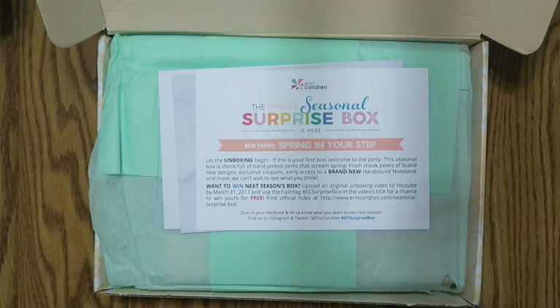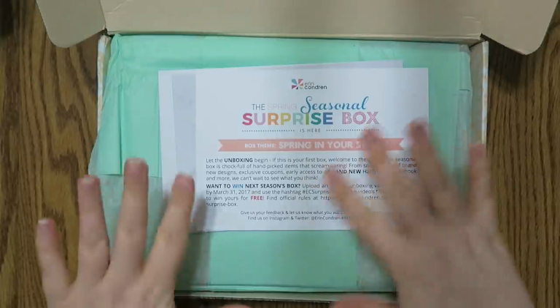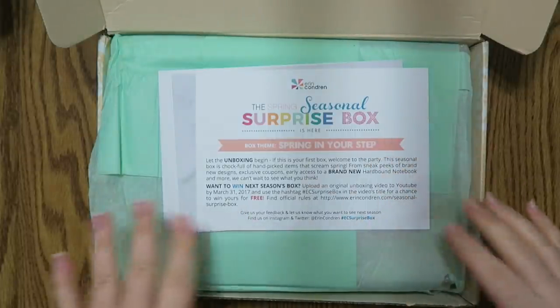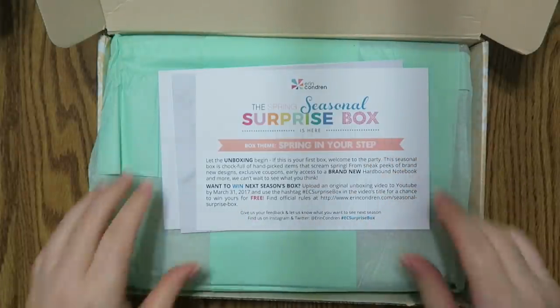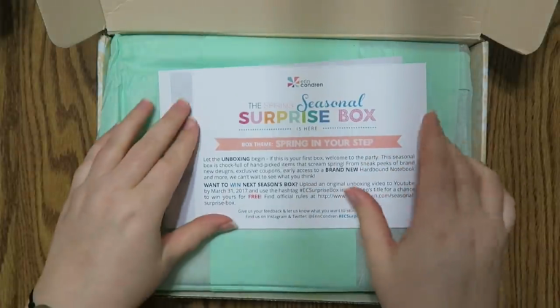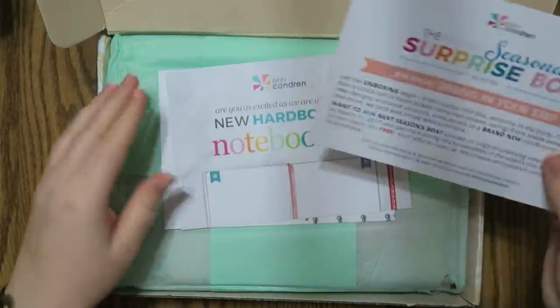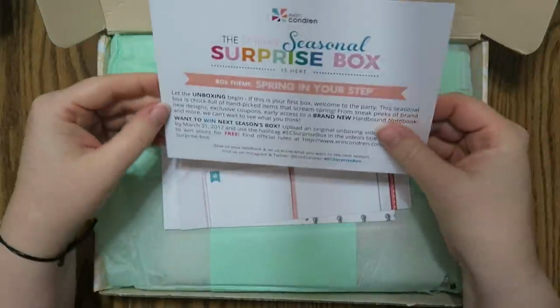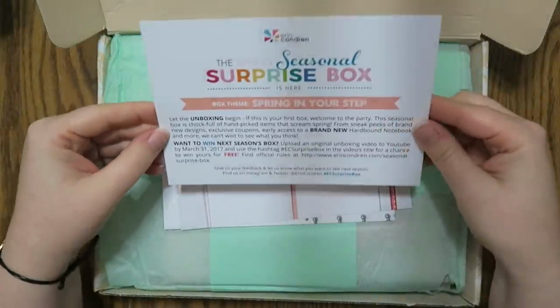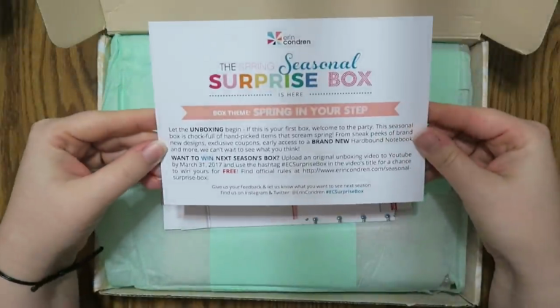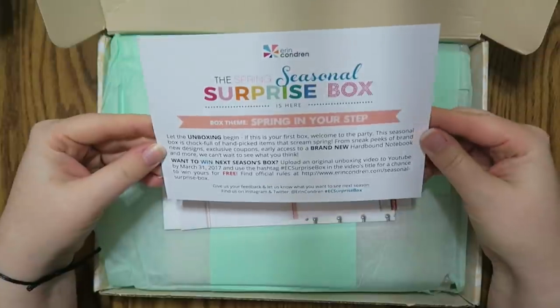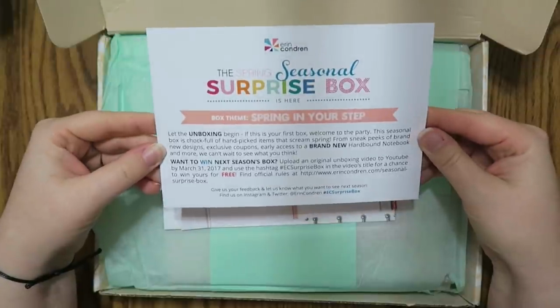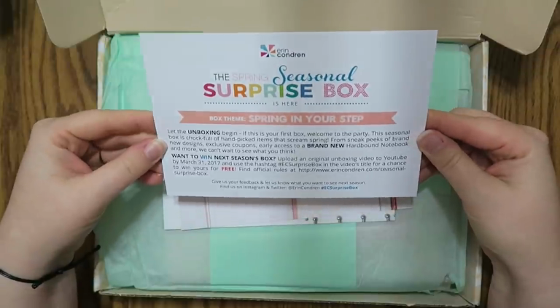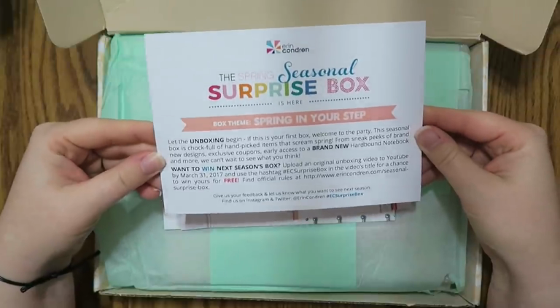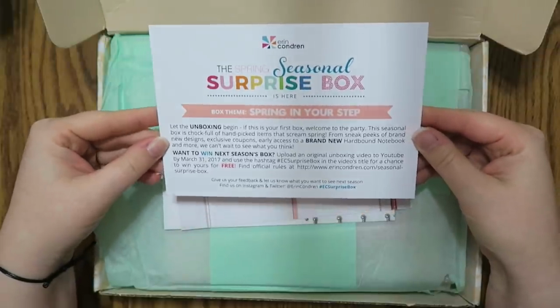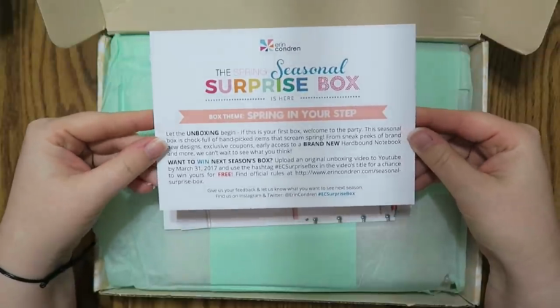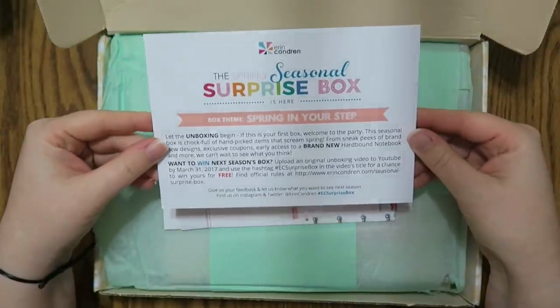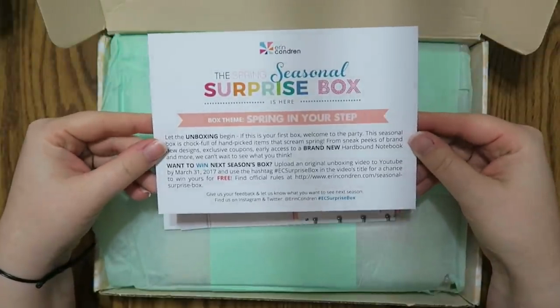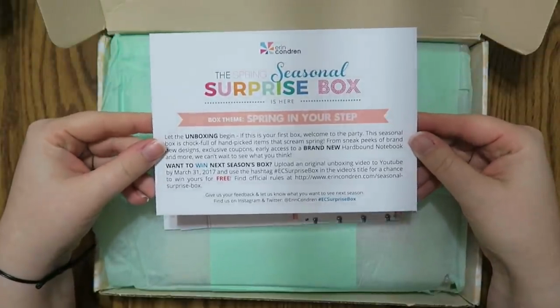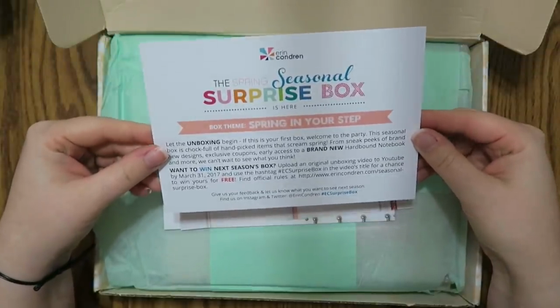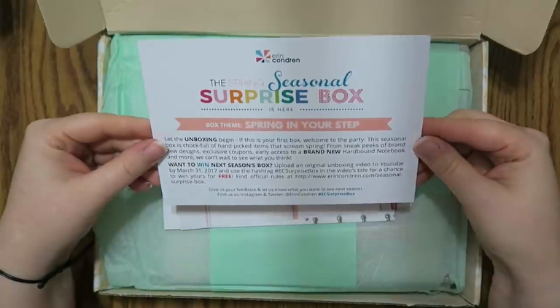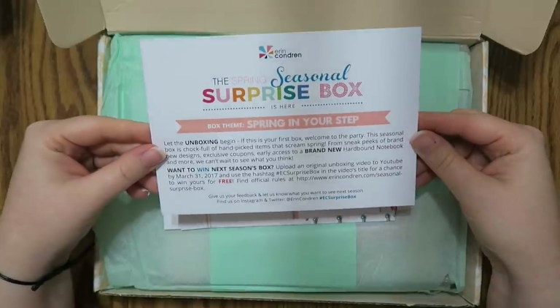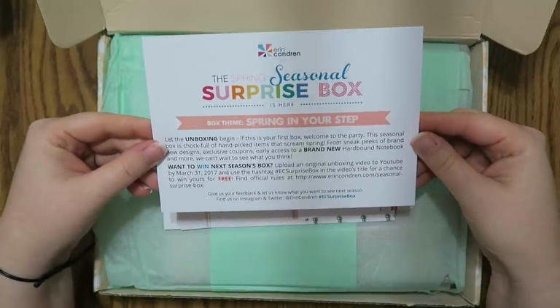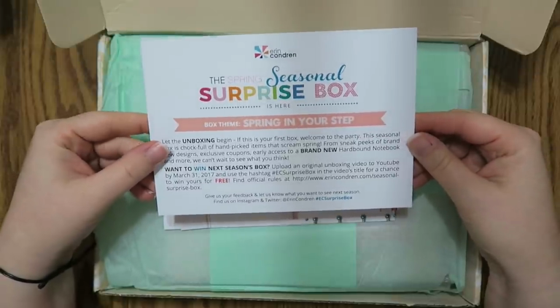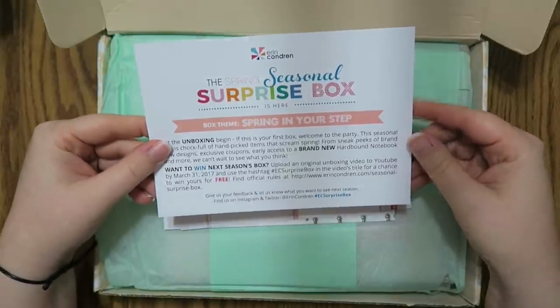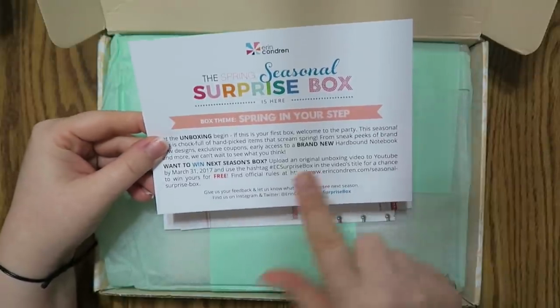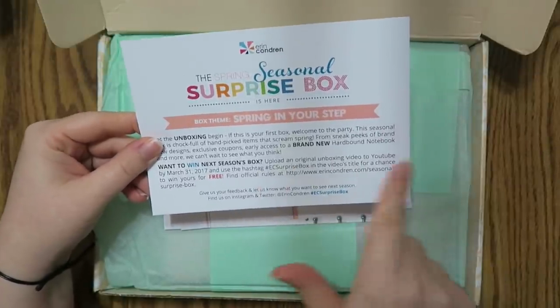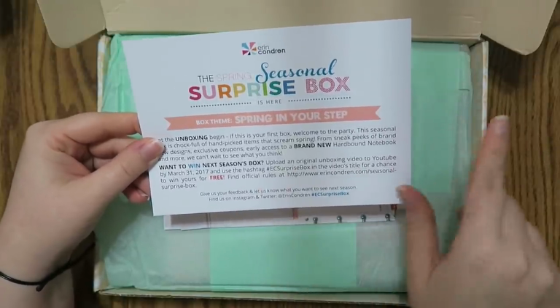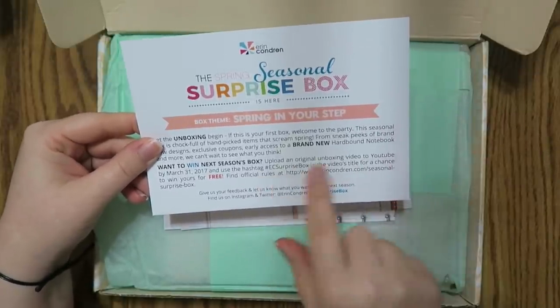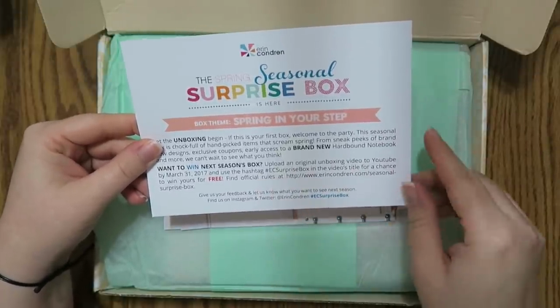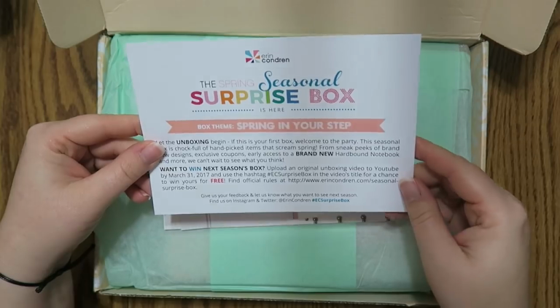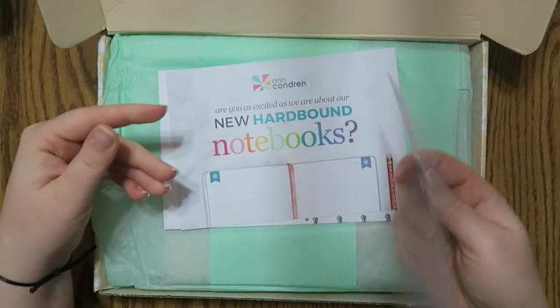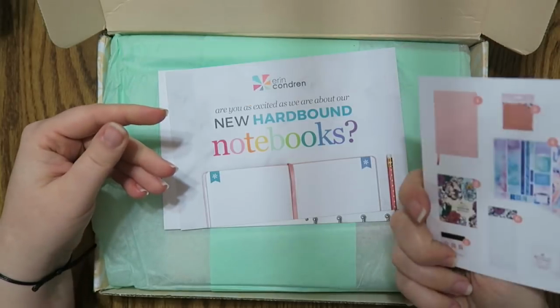So I have the little card here that says the theme is 'spring in your step.' Cool! And when I upload the video, I will use the hashtag EC surprise box.